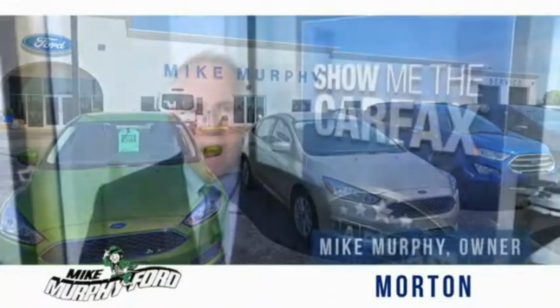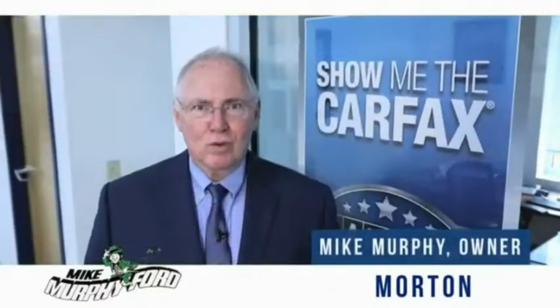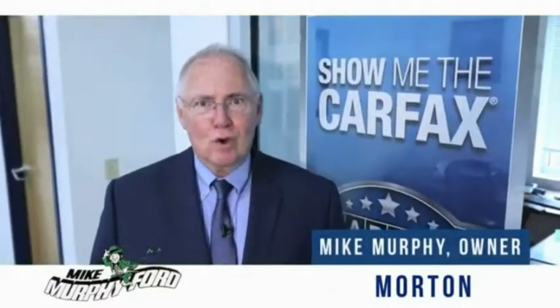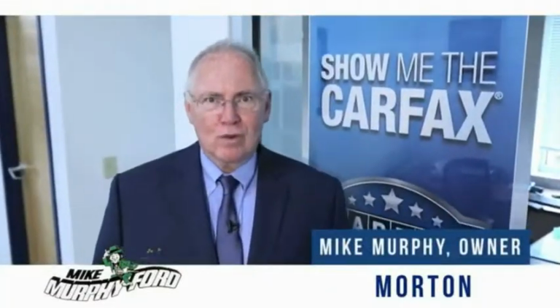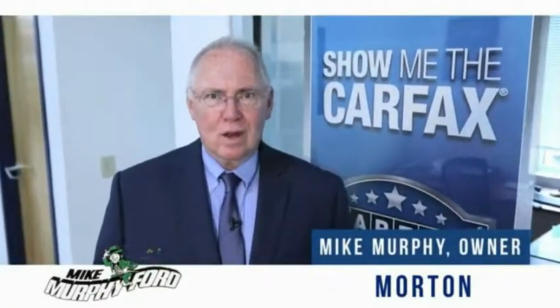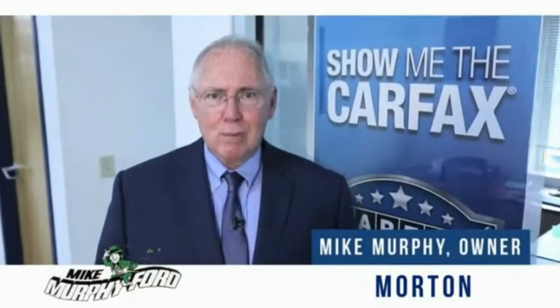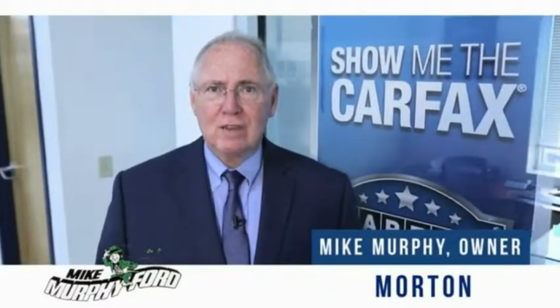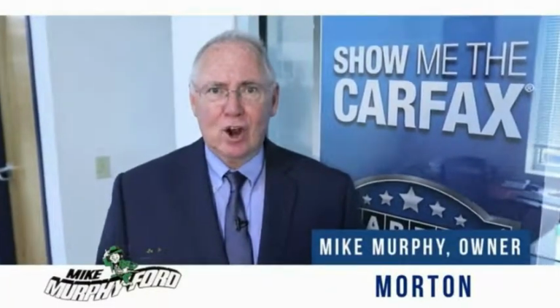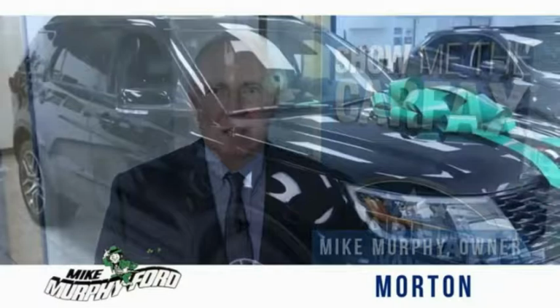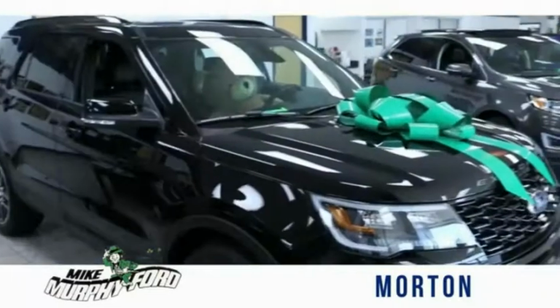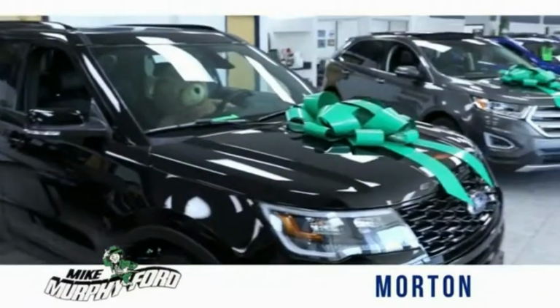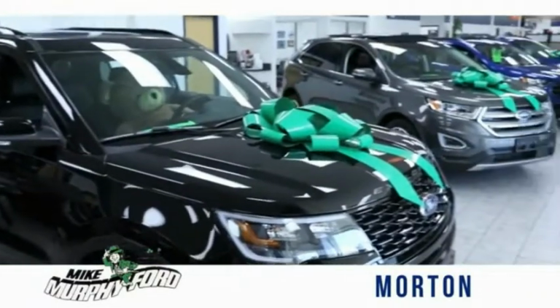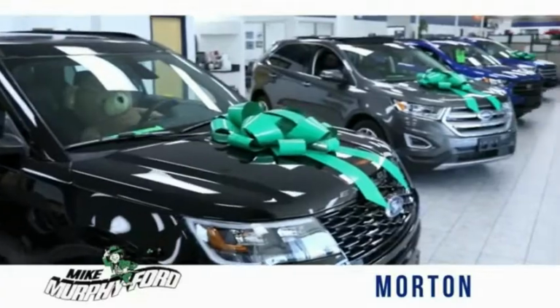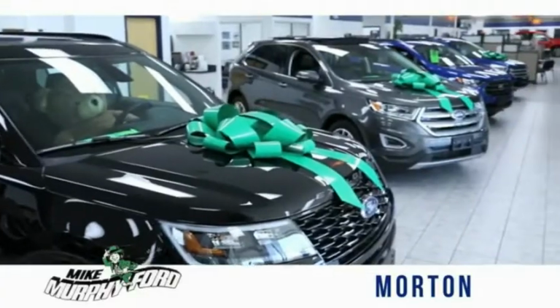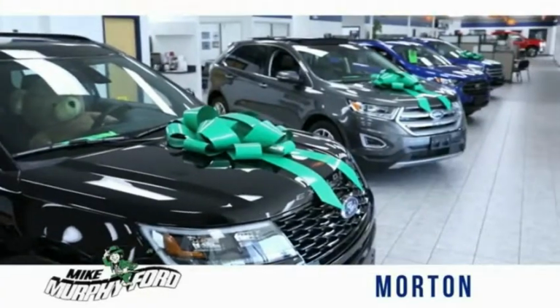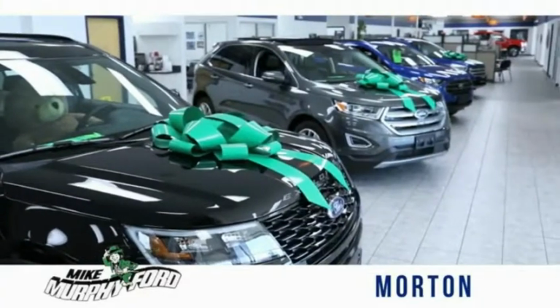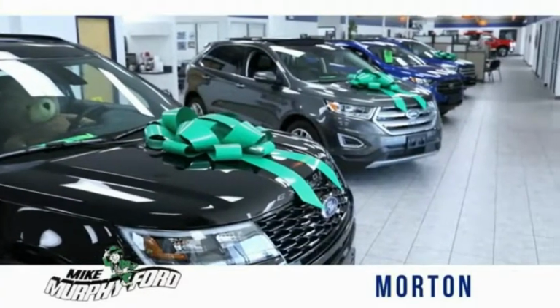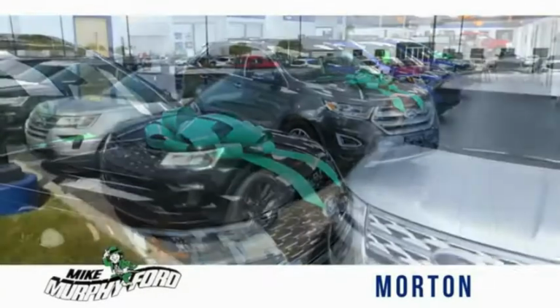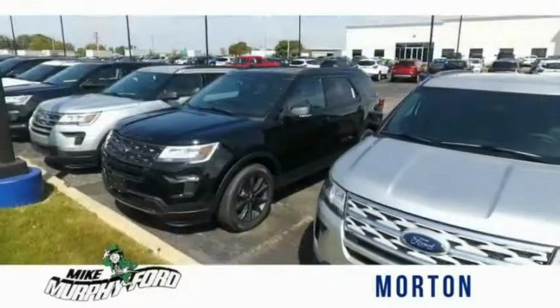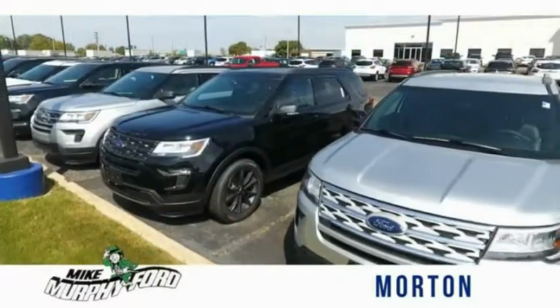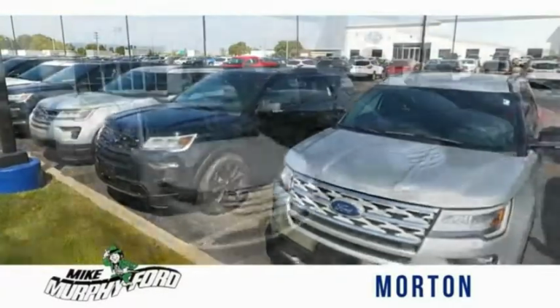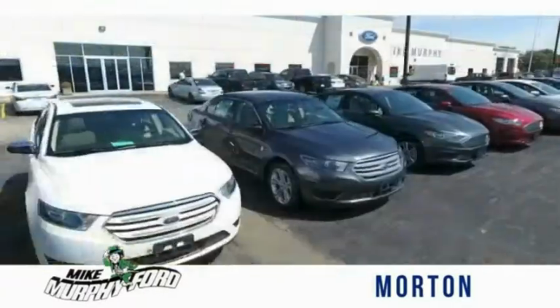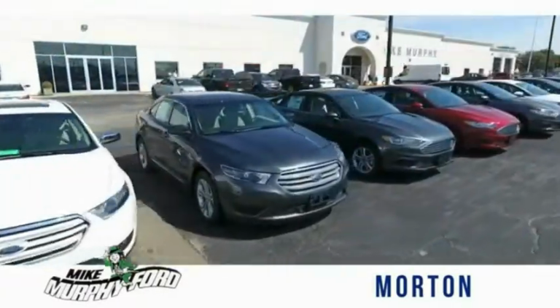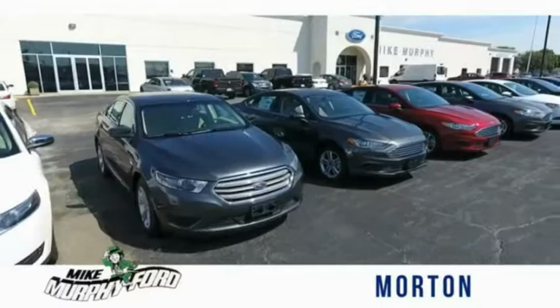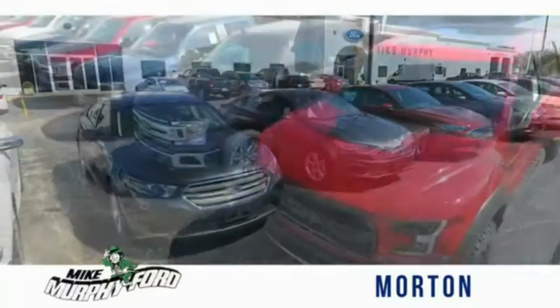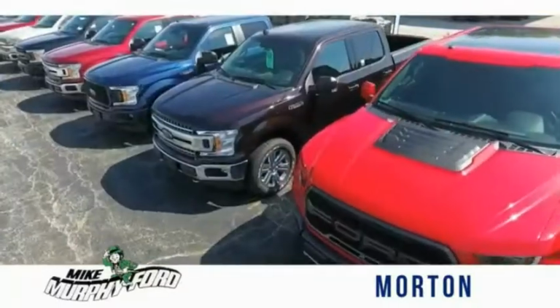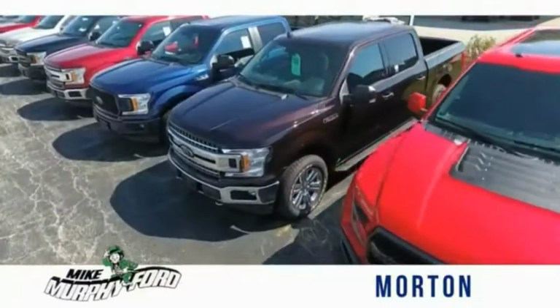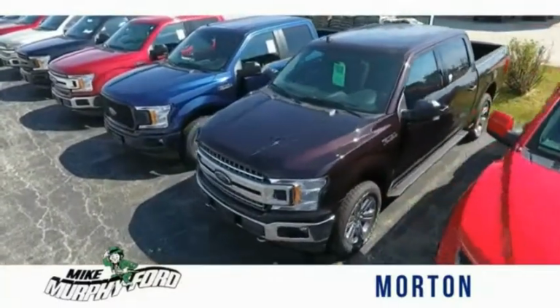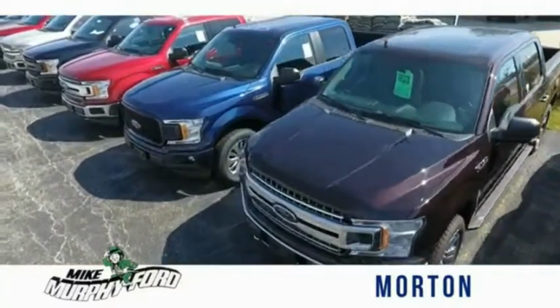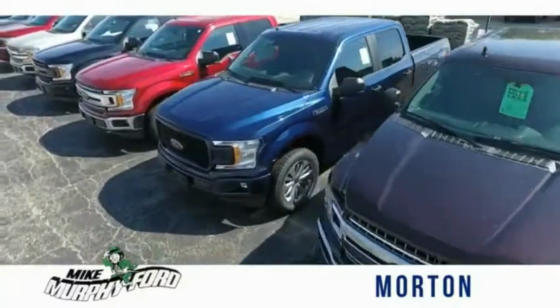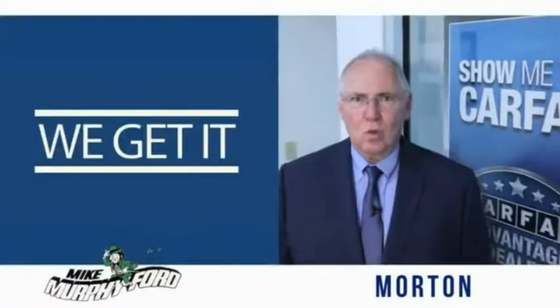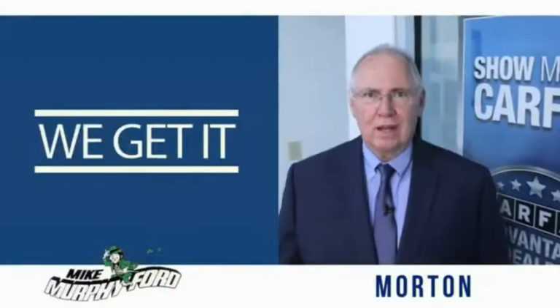I'm Mike Murphy, owner of Mike Murphy Ford. I appreciate you visiting our website and hope you find it helpful. We would be glad to answer any of your questions, send you more photos, arrange a test drive, arrange financing — just let us know how we can help.